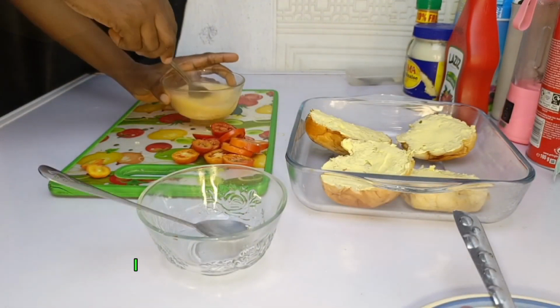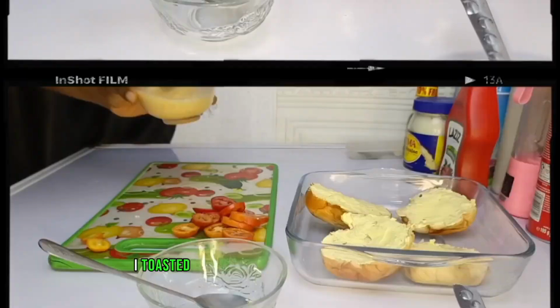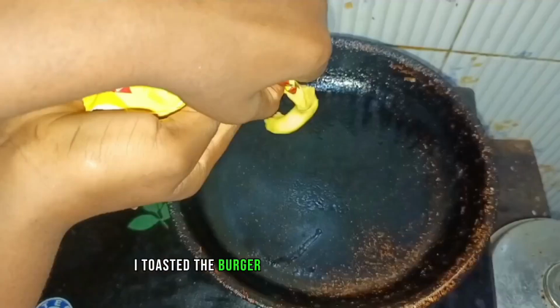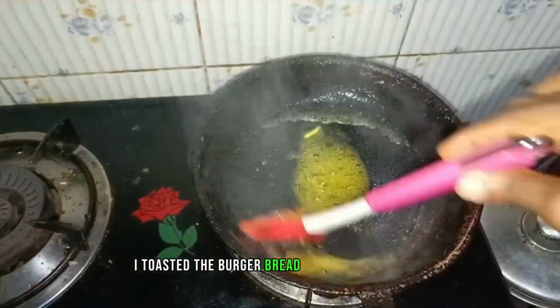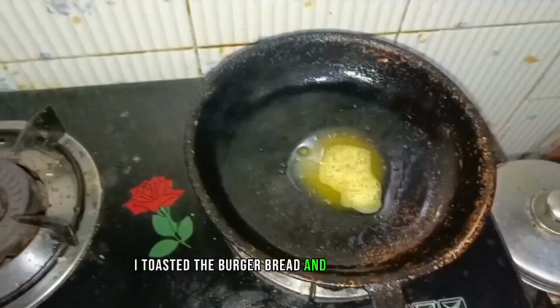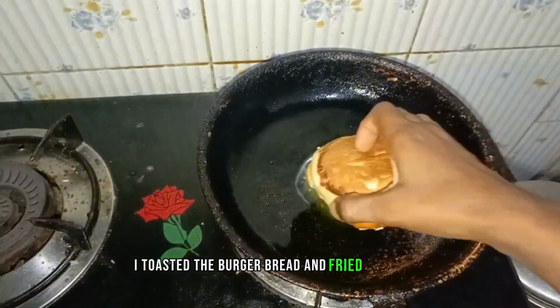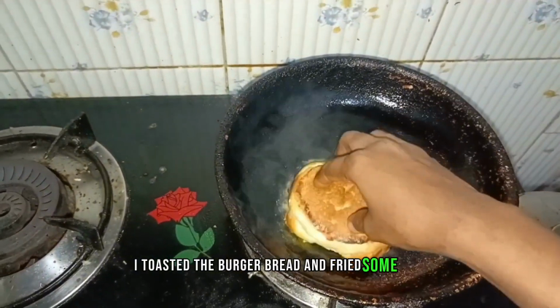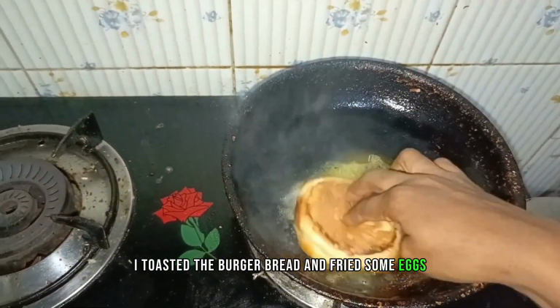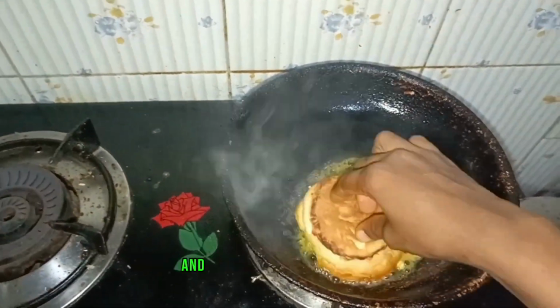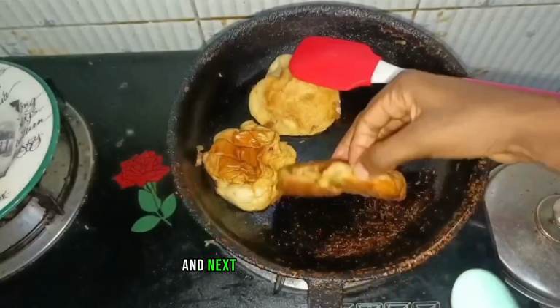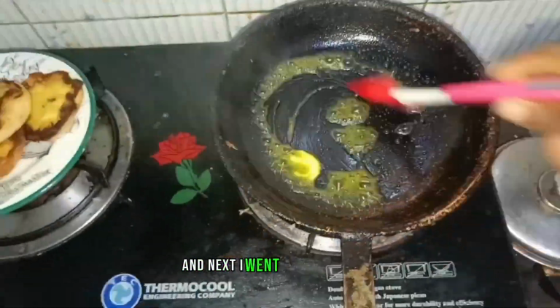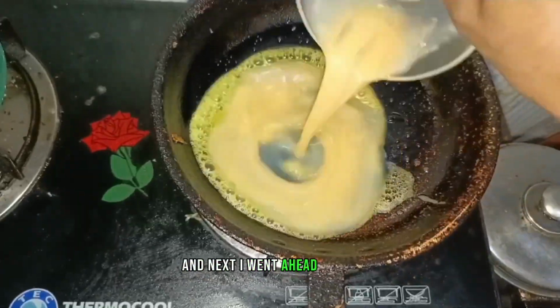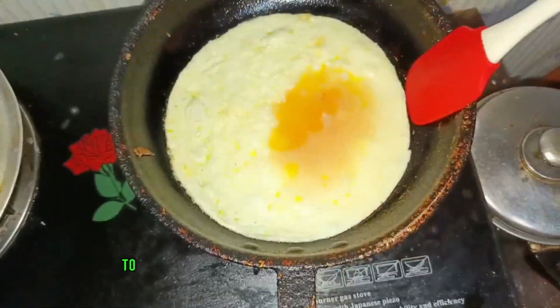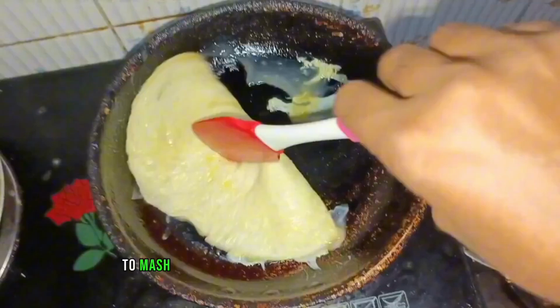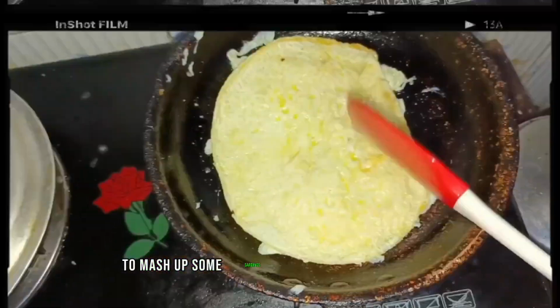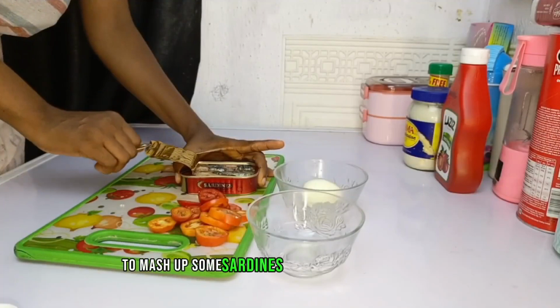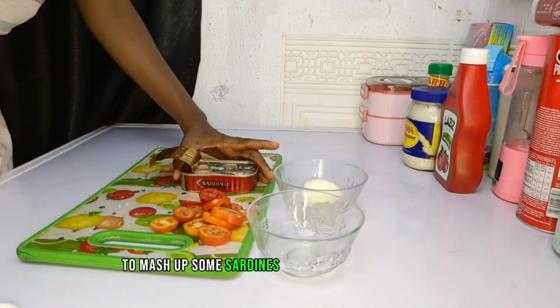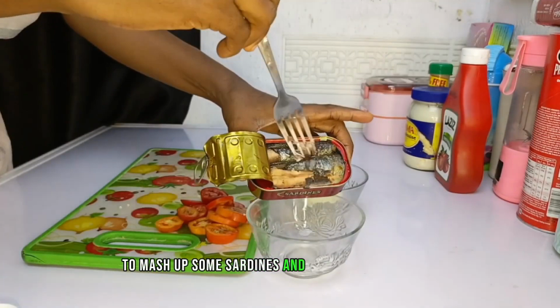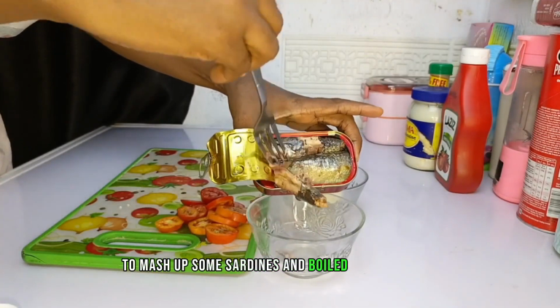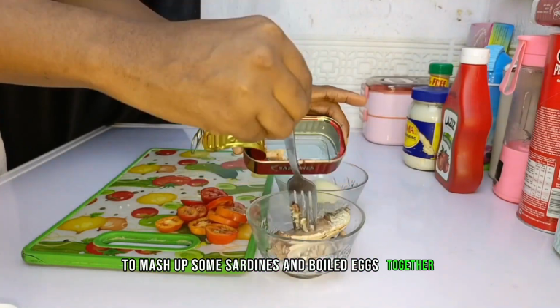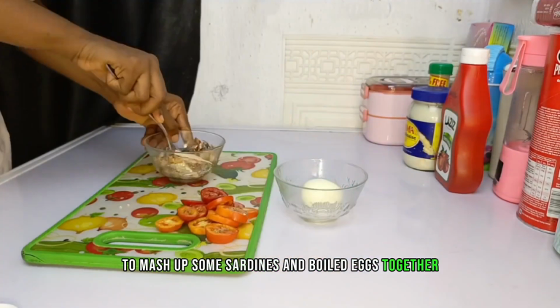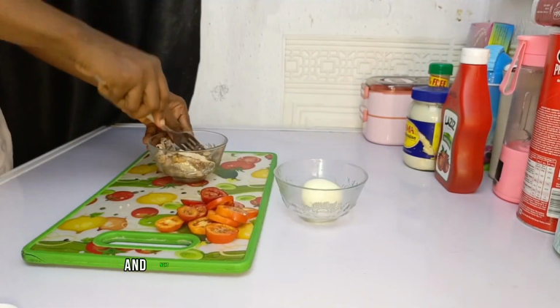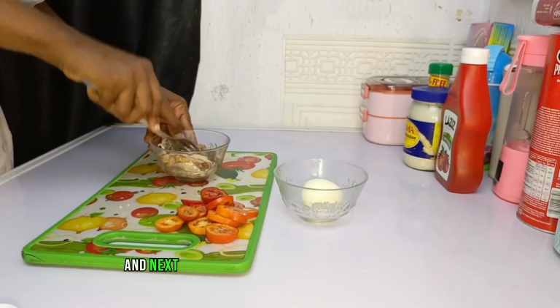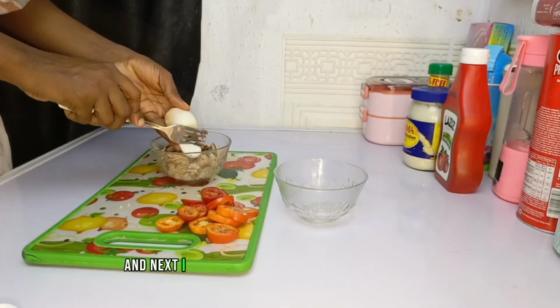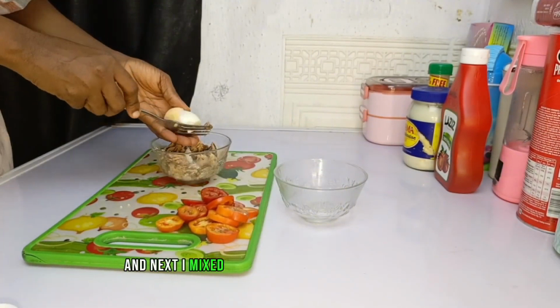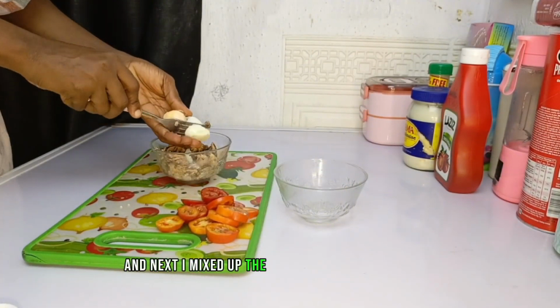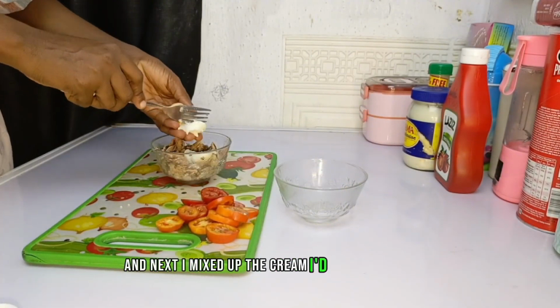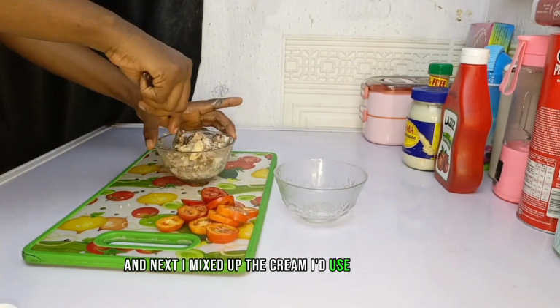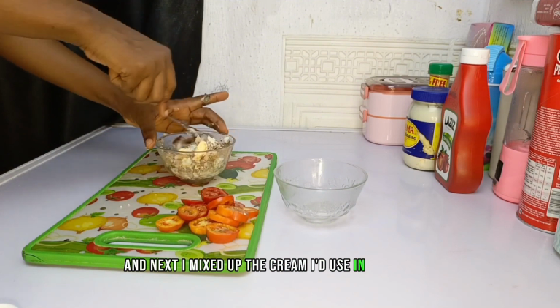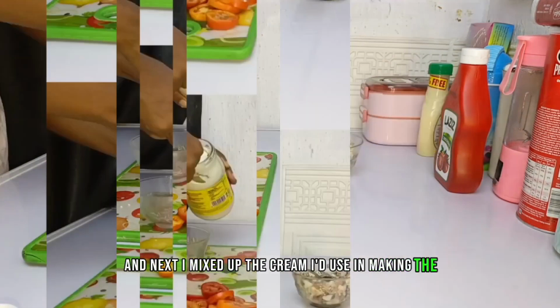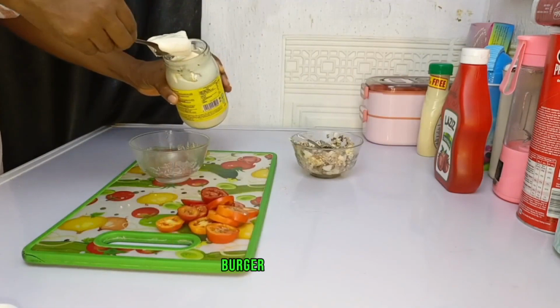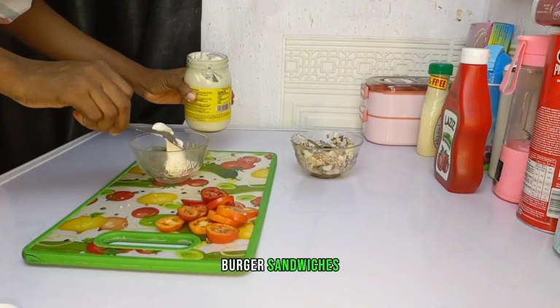First, I toasted the burger bread and fried some eggs. Next, I went ahead and mashed up some sardines and boiled eggs together.